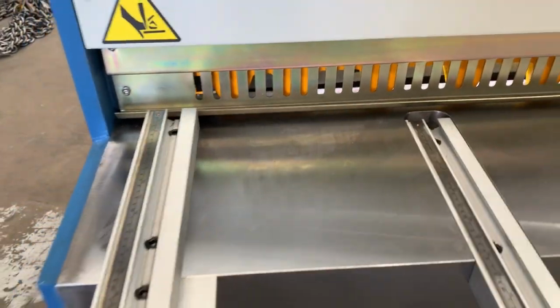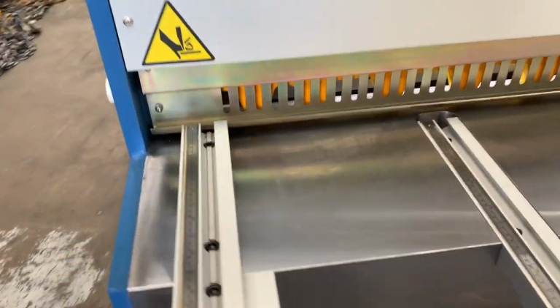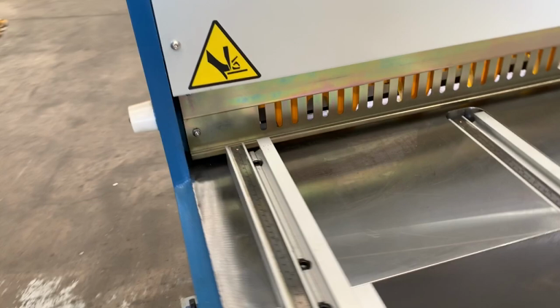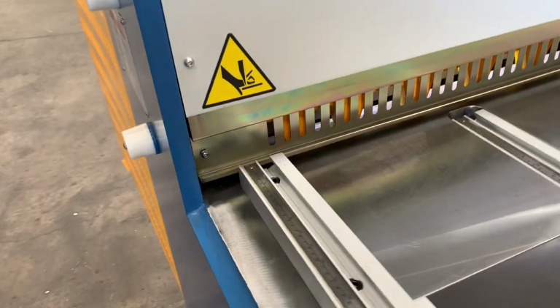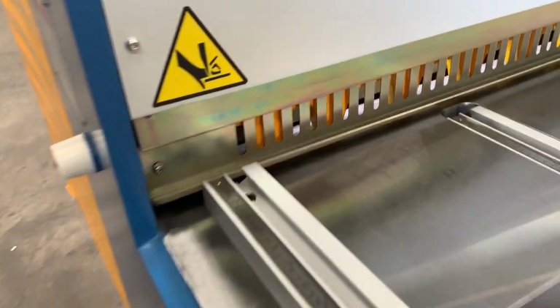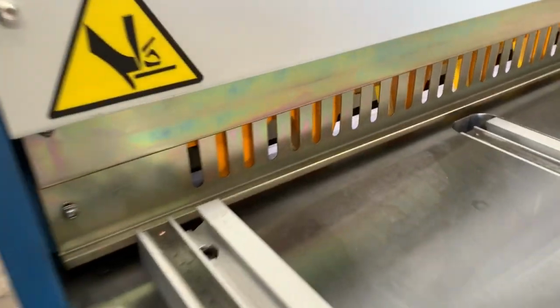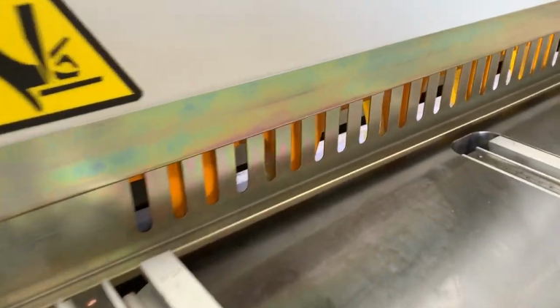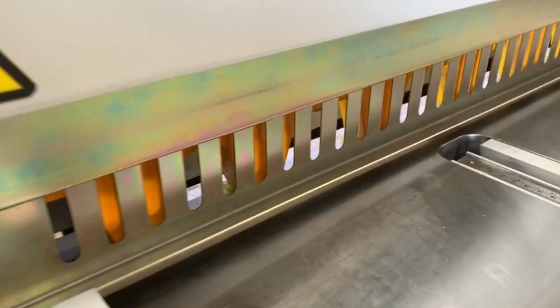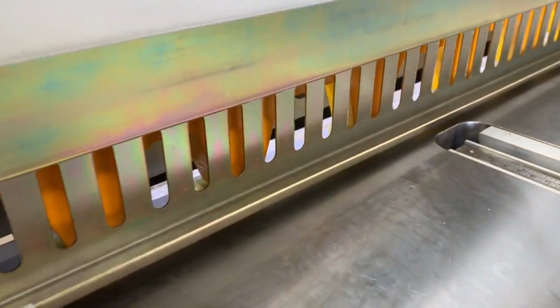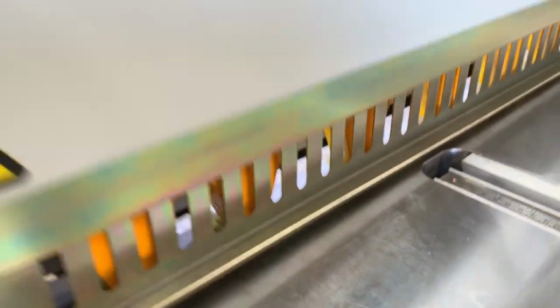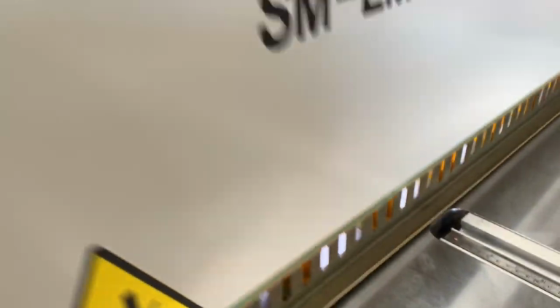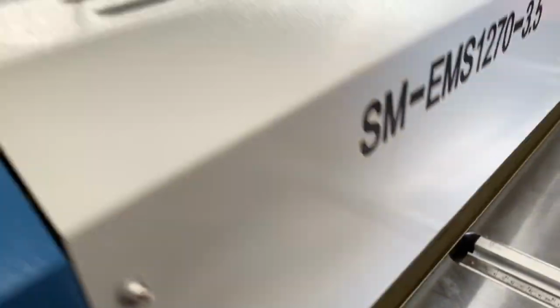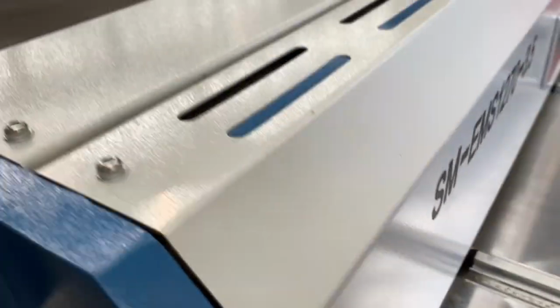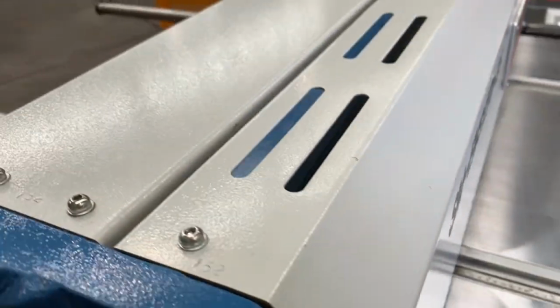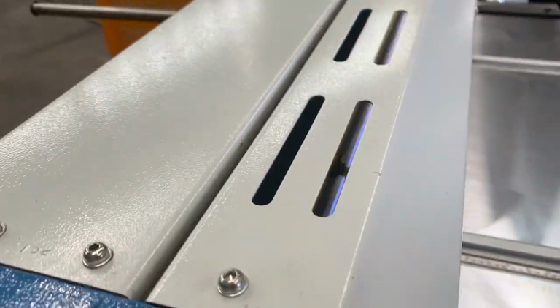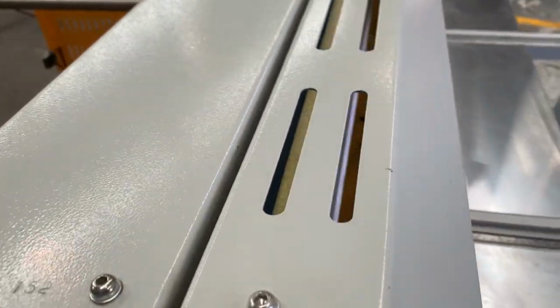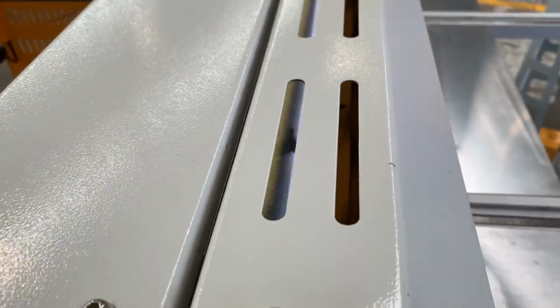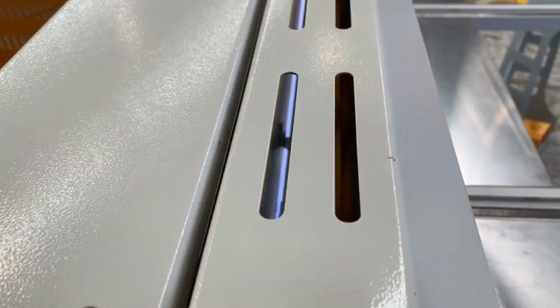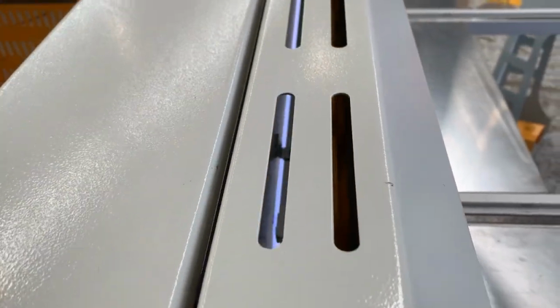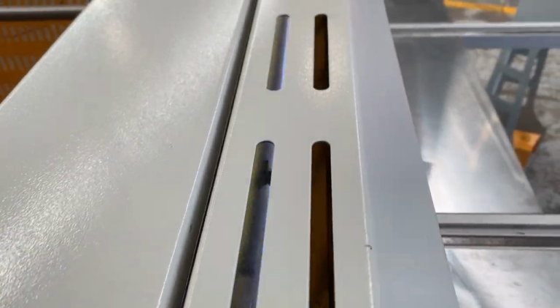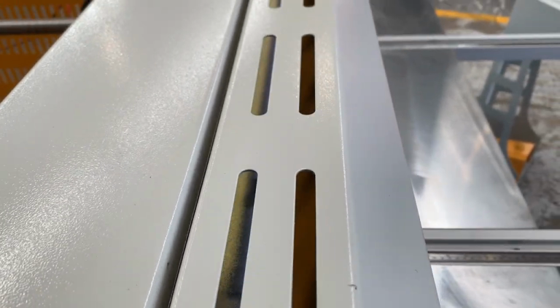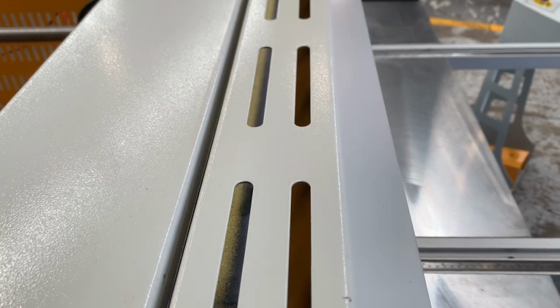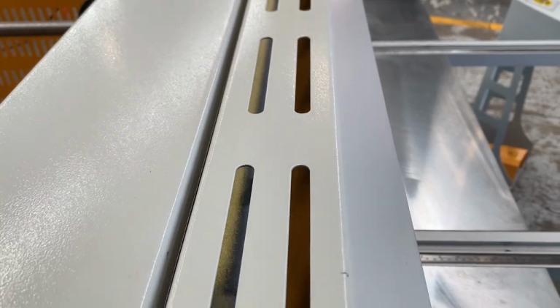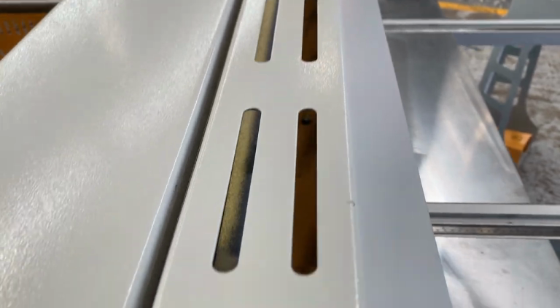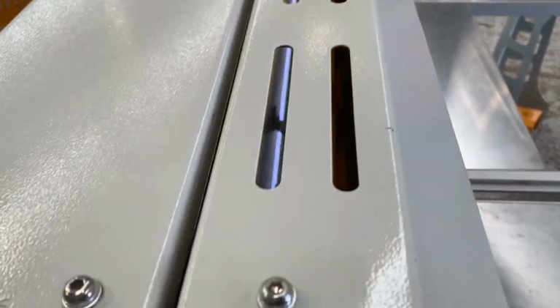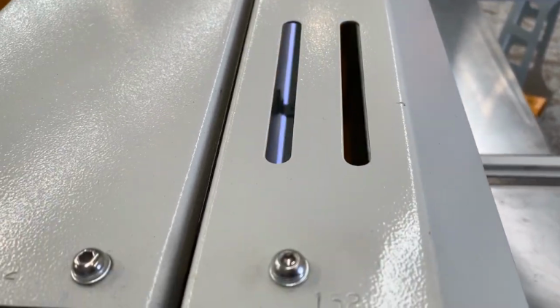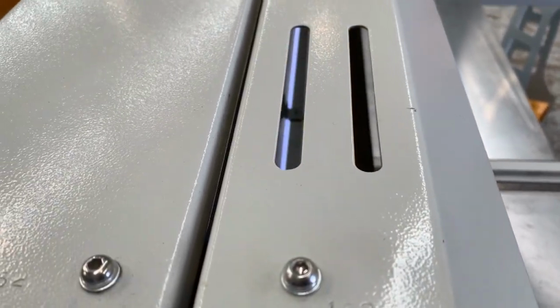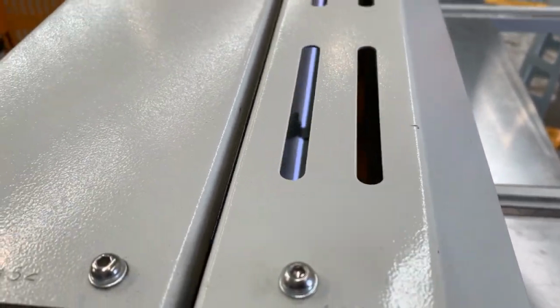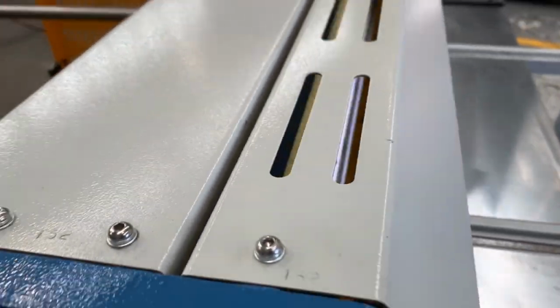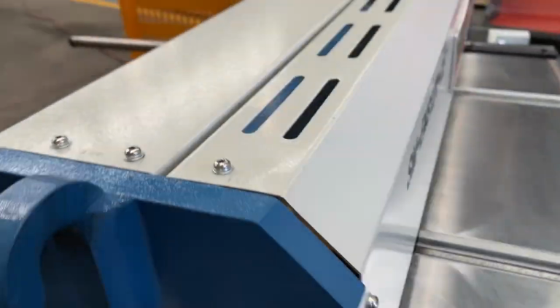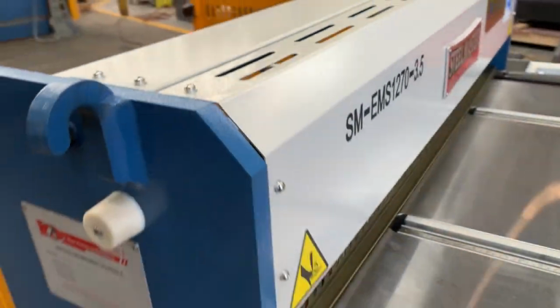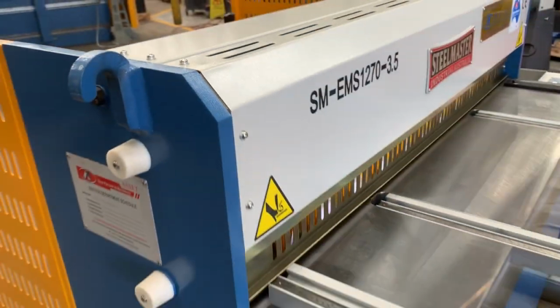It also has an illuminated cutting area — as you can see it's all lit up — and a nice visual look straight down to your cutting area through this slotted front top.